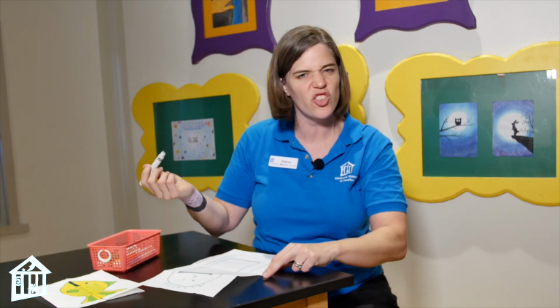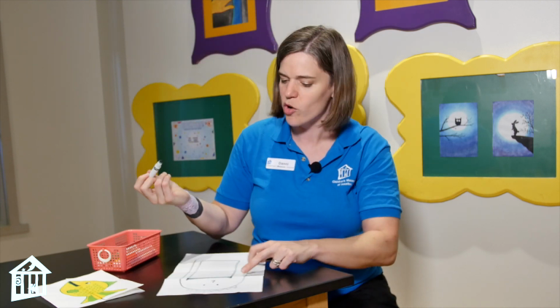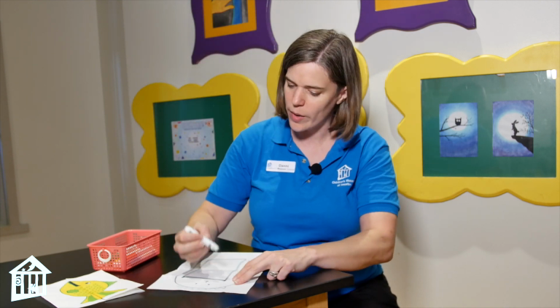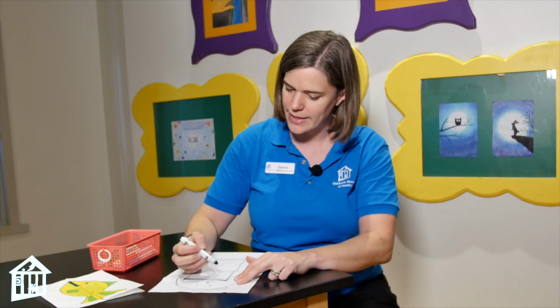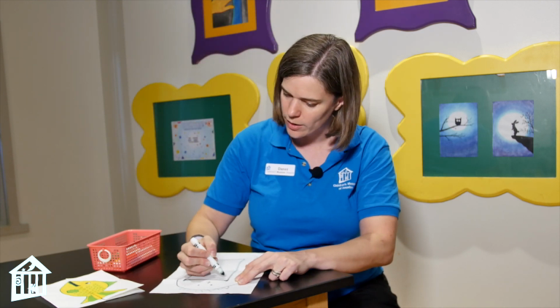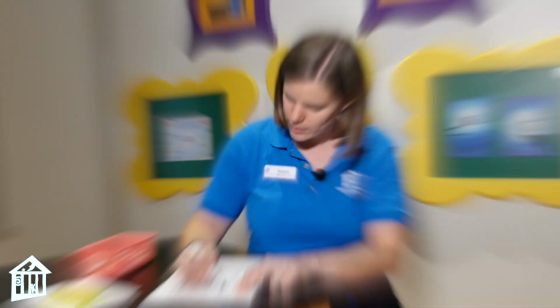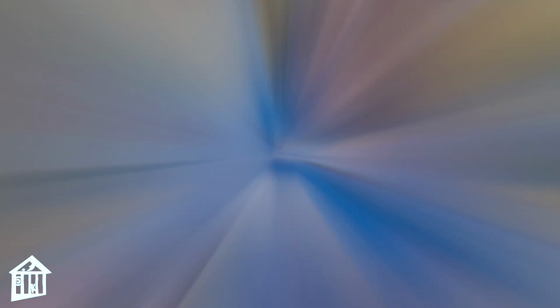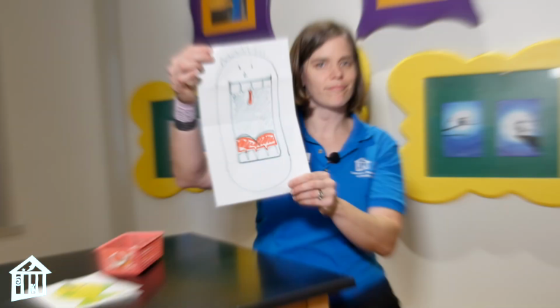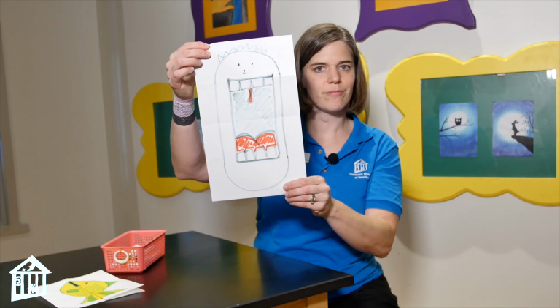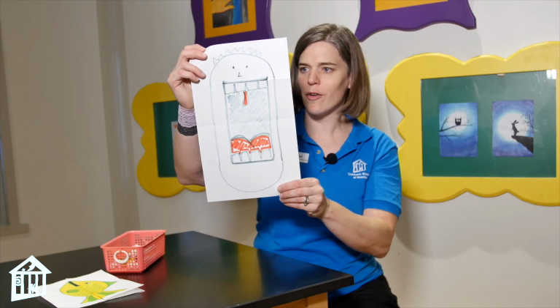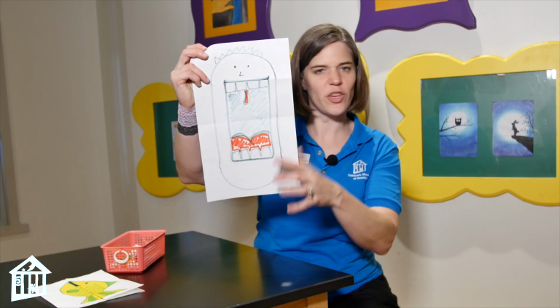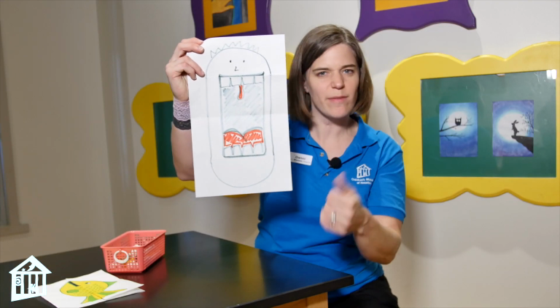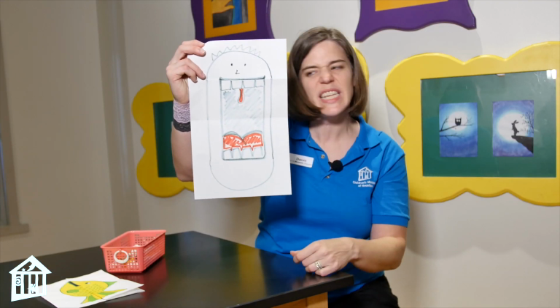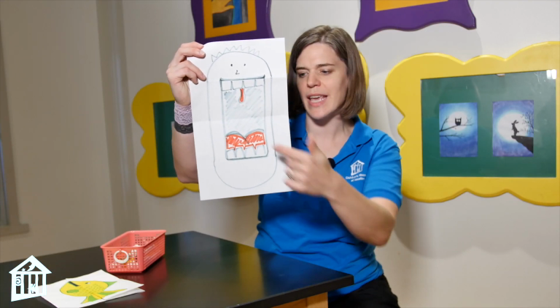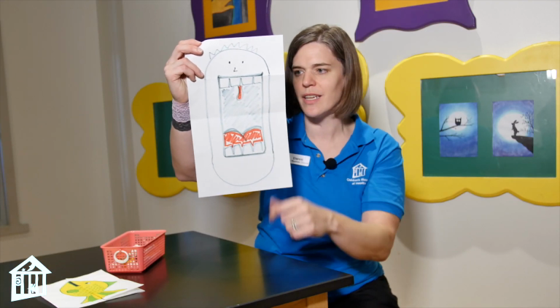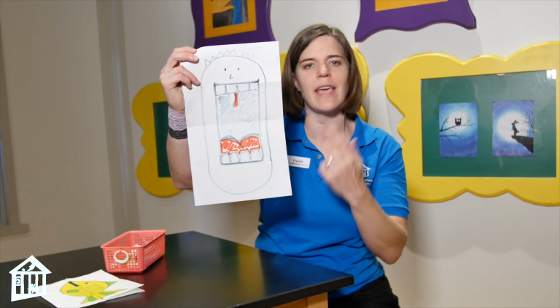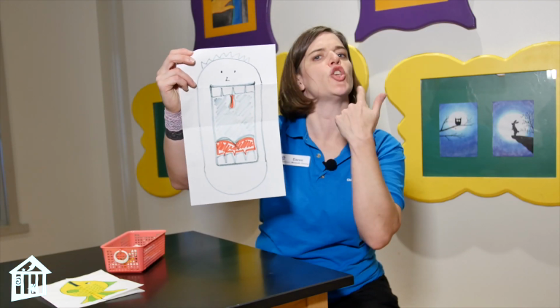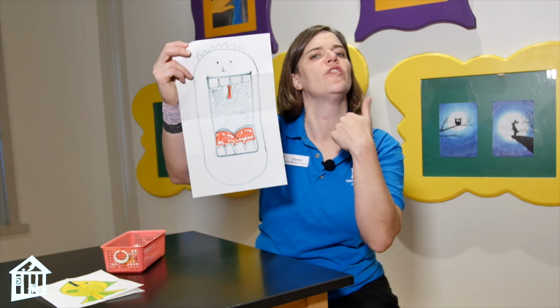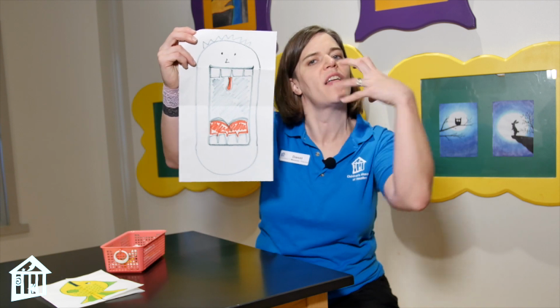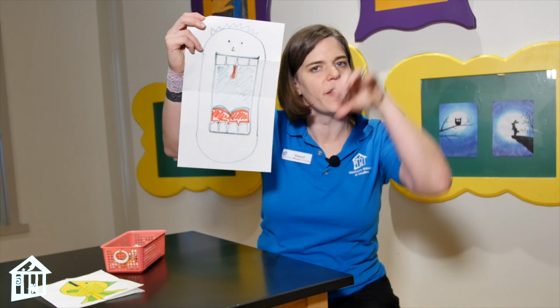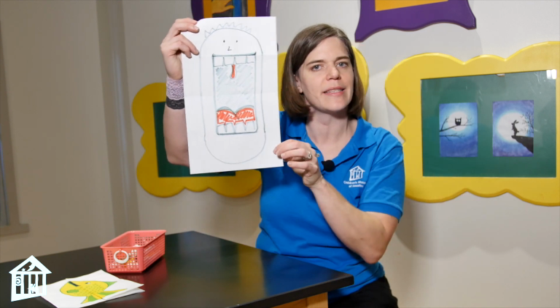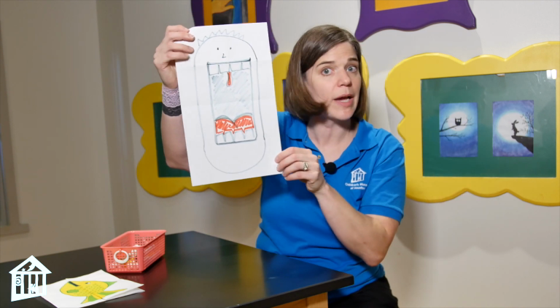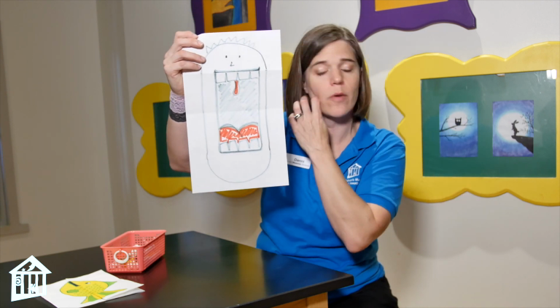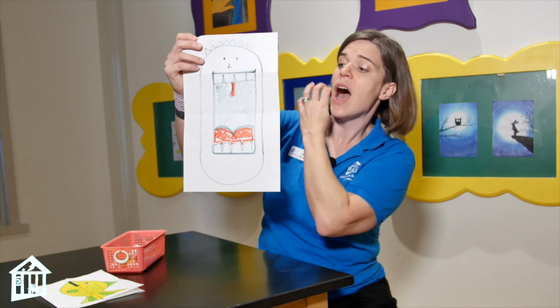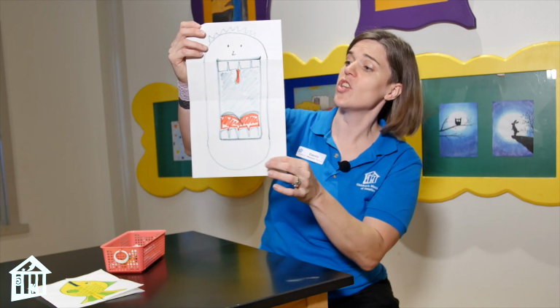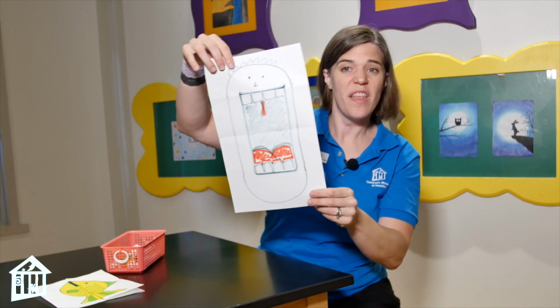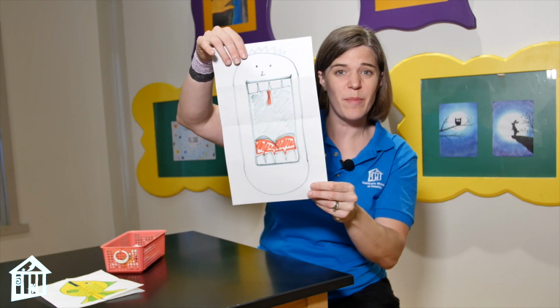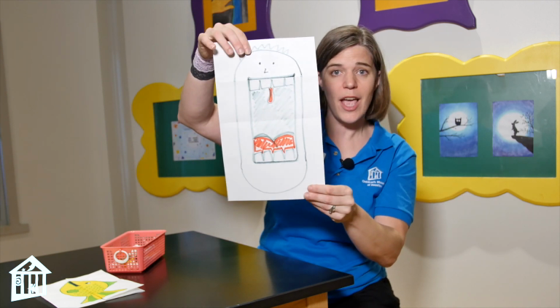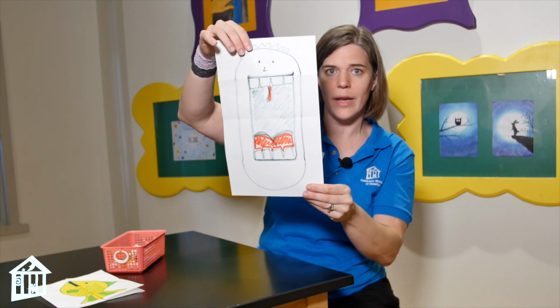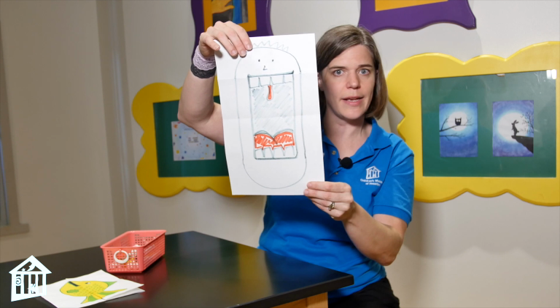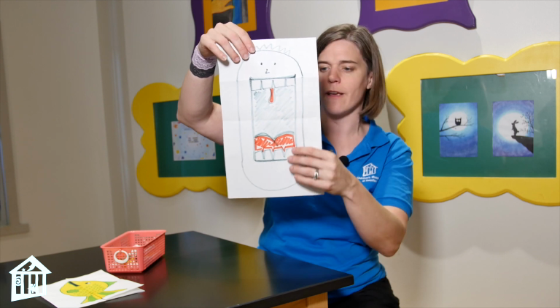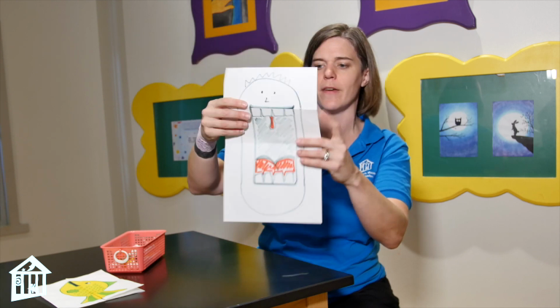I'm going to do mine really quick and simple. I just gave him some teeth, a tongue, and that uvula — that little thing that hangs down in the back of your throat. So this is my guy when he is in funny face mode.